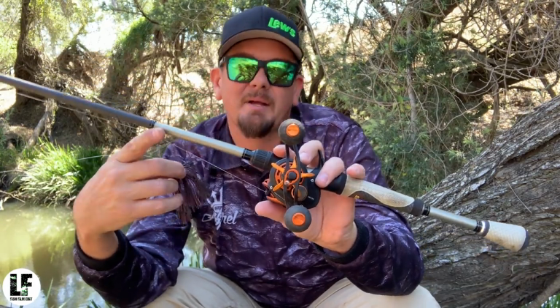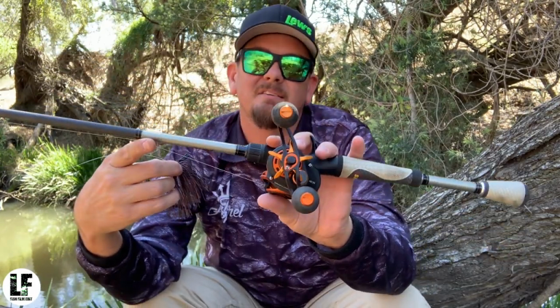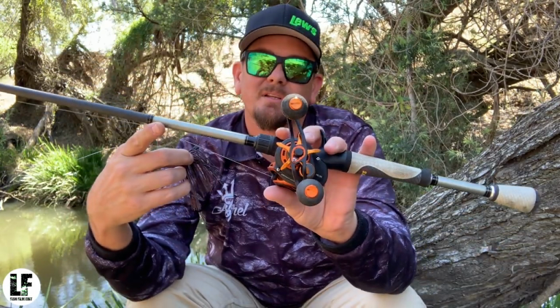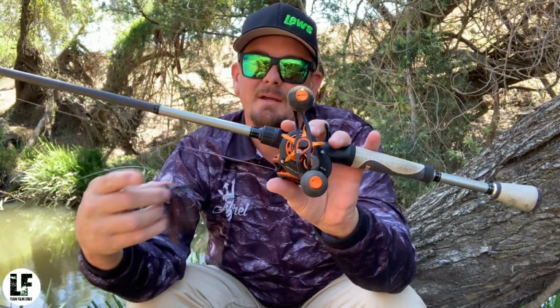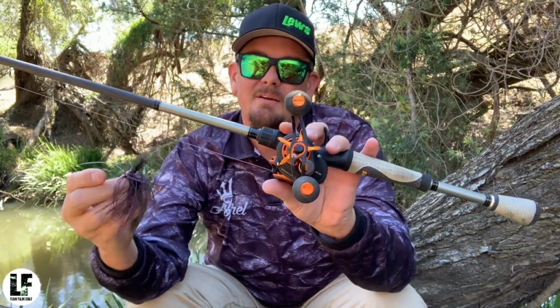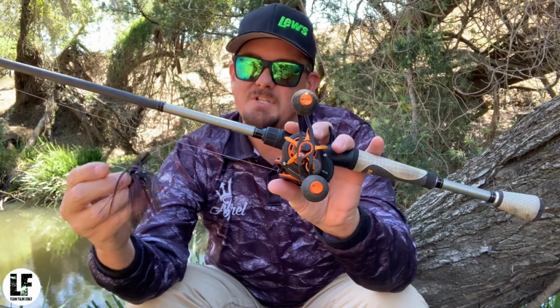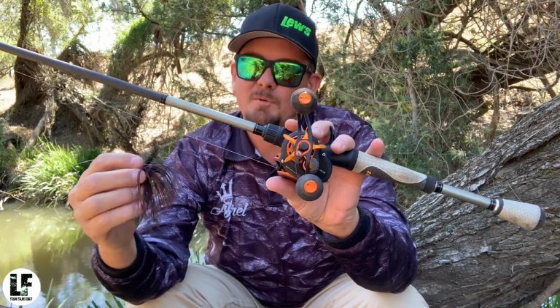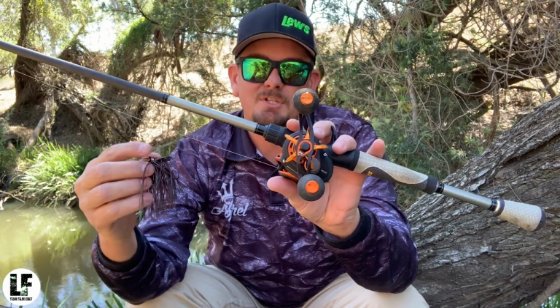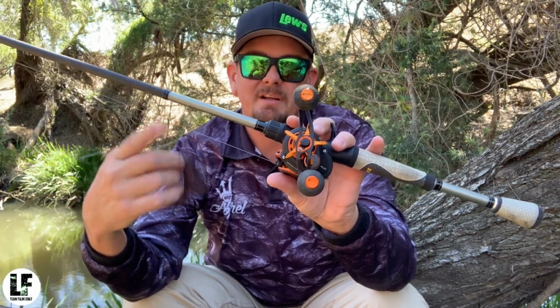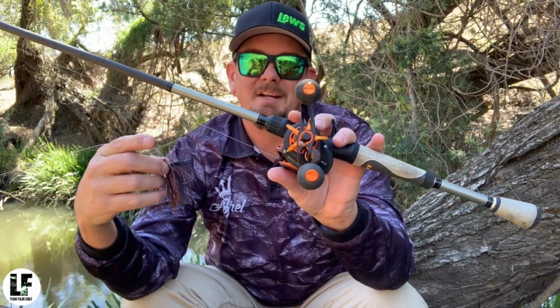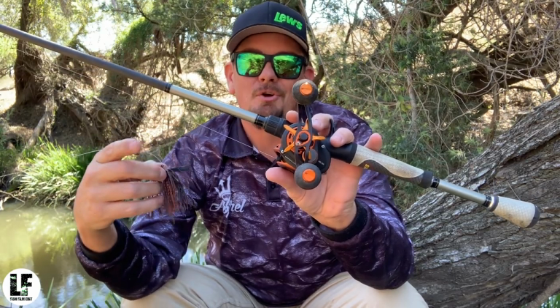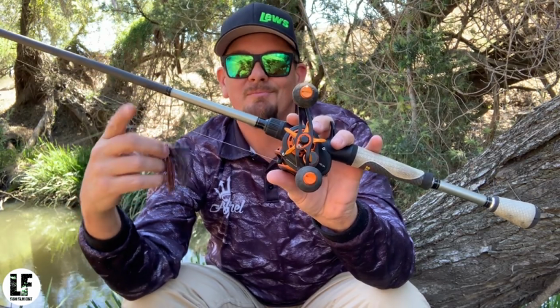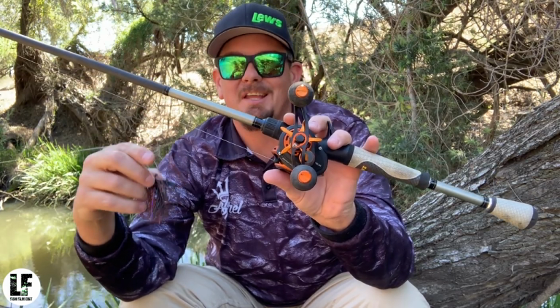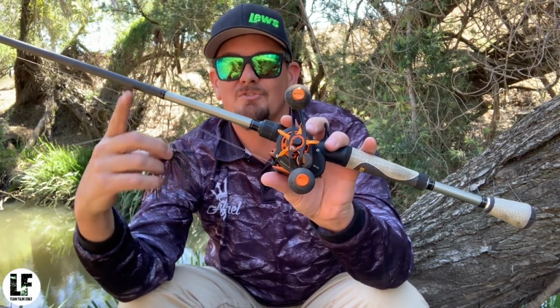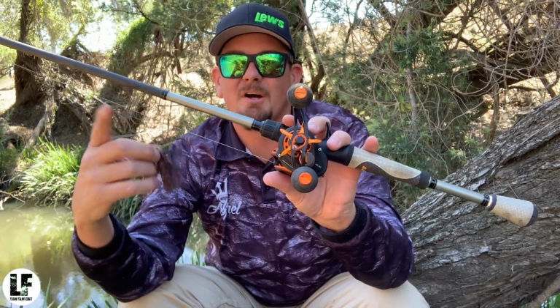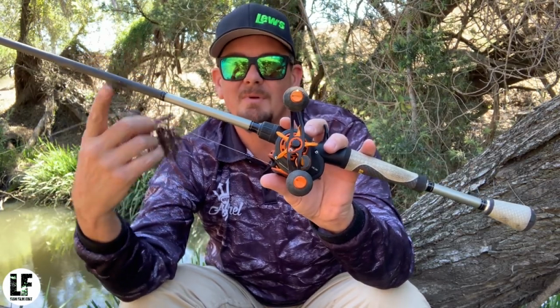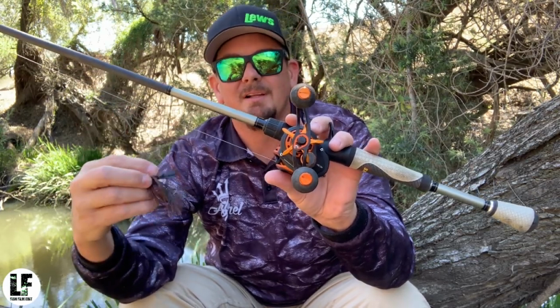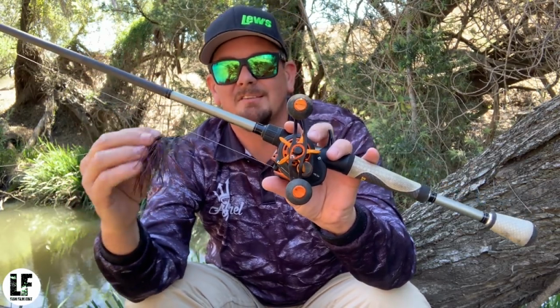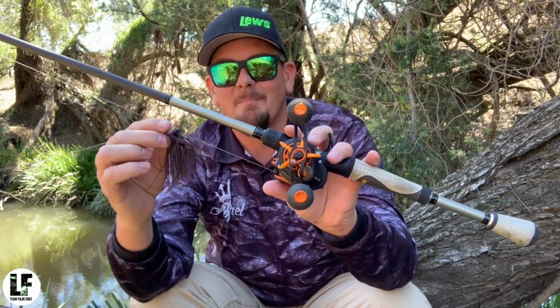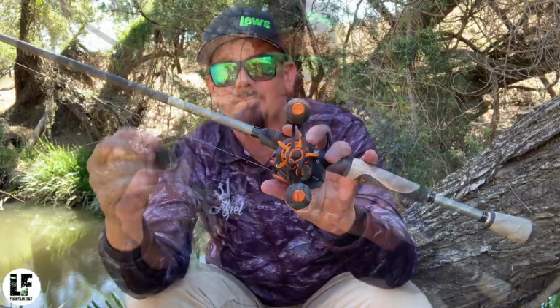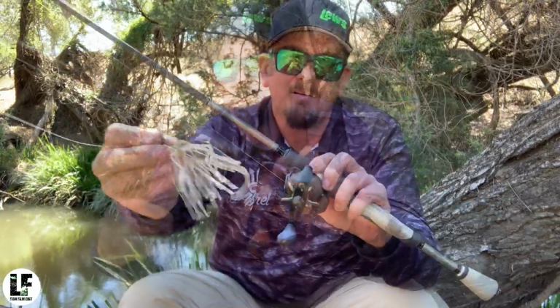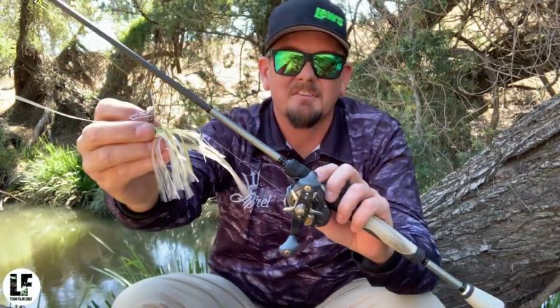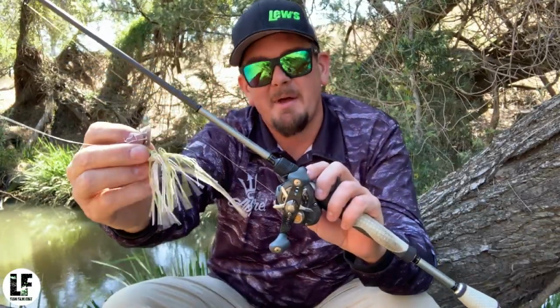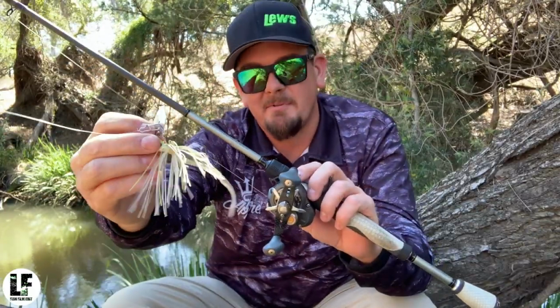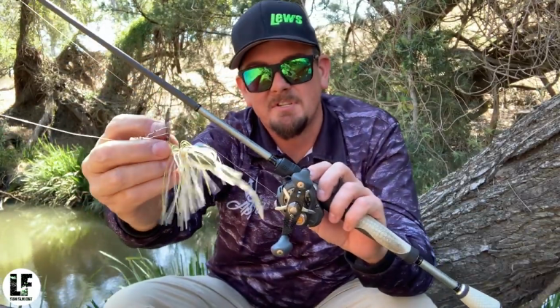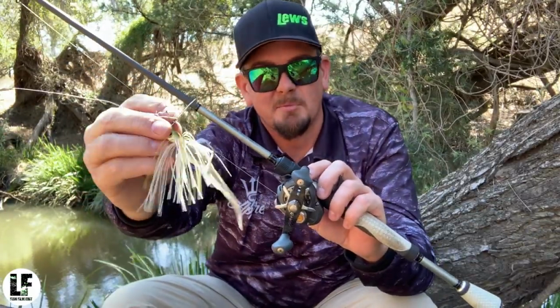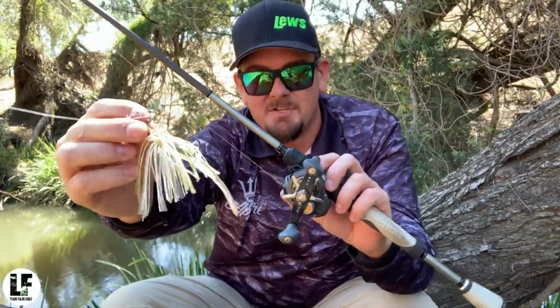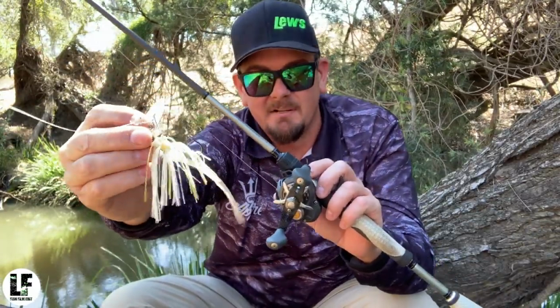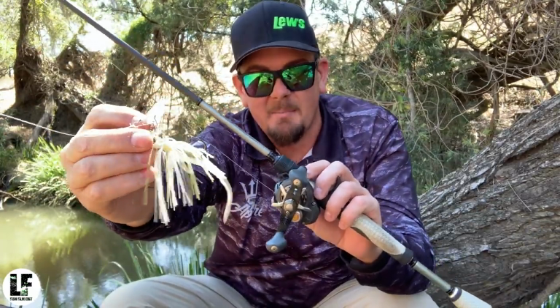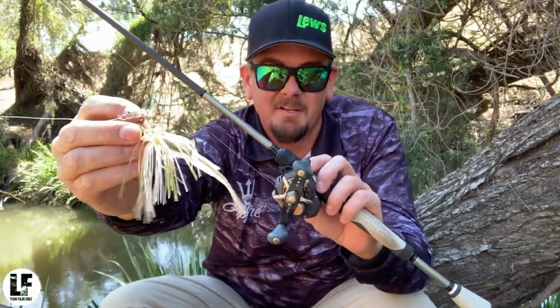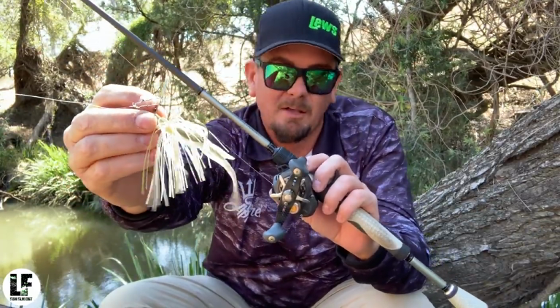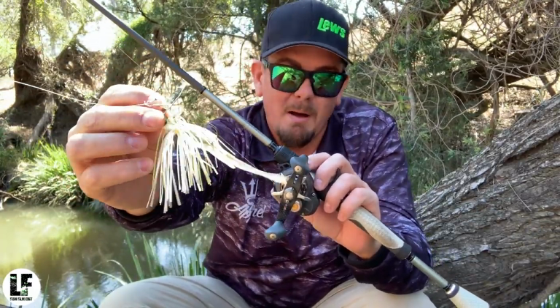So you can pick up that slack really quick. Fish start swimming off with your jig, you crank down on him, set that hook, drive it home. That's the setup. The second bait I'm going to be fishing is just a bladed jig — Bassman call it a mumbler, 3/8 ounce mumbler.